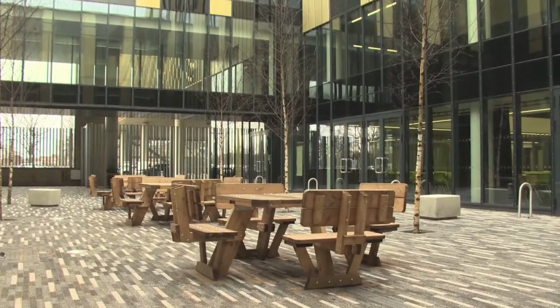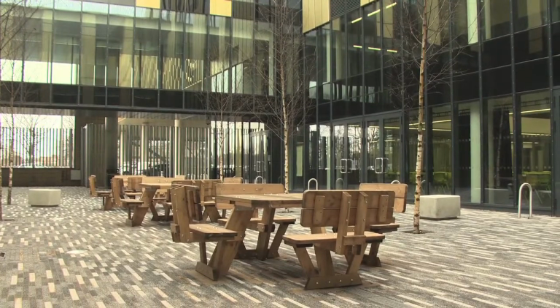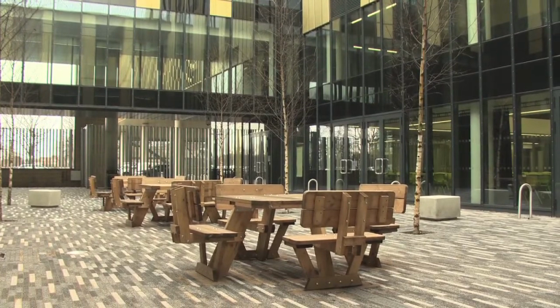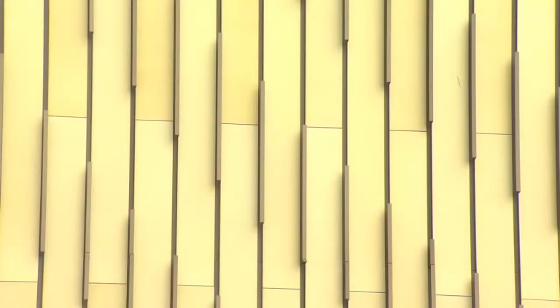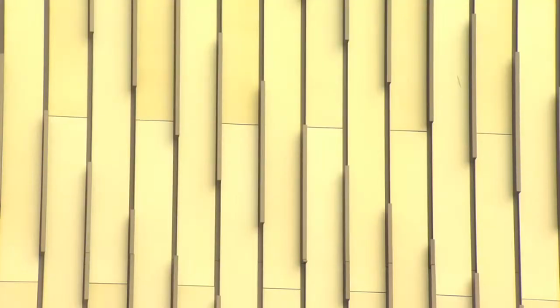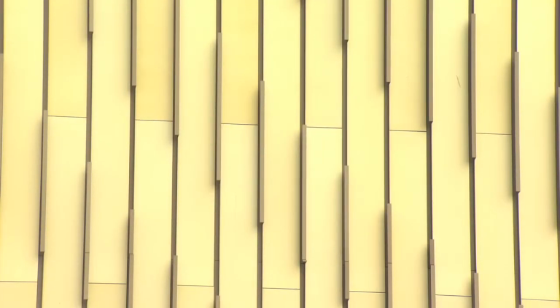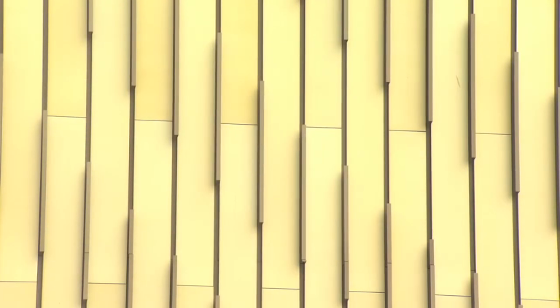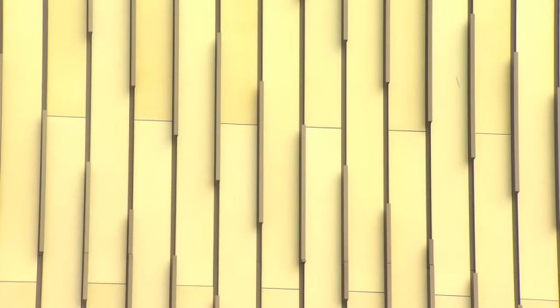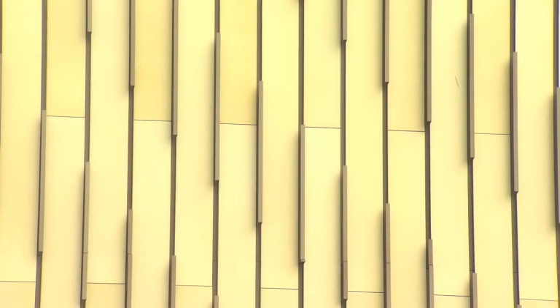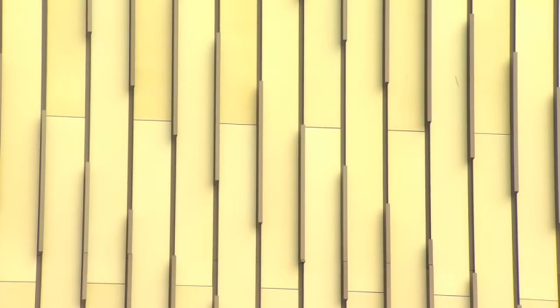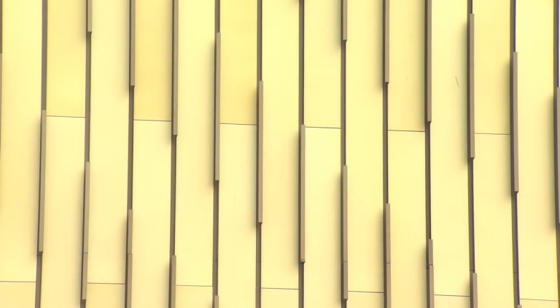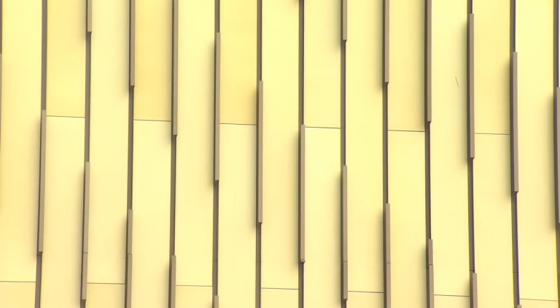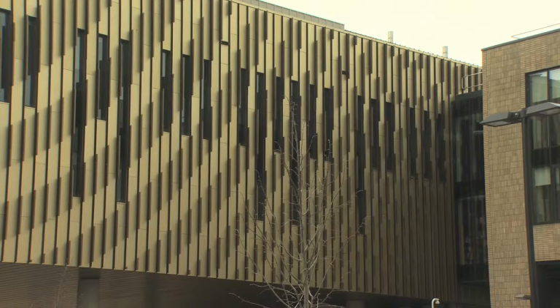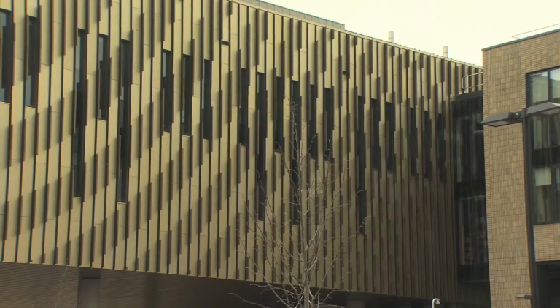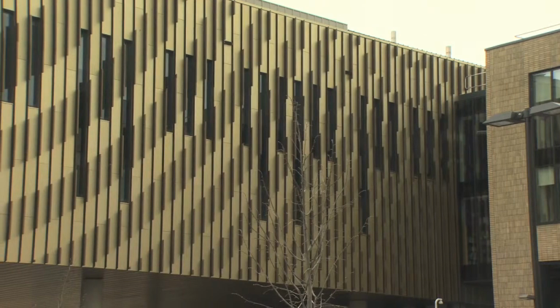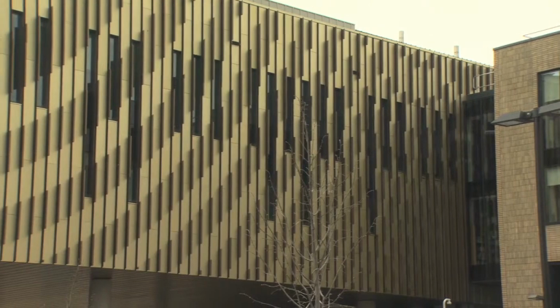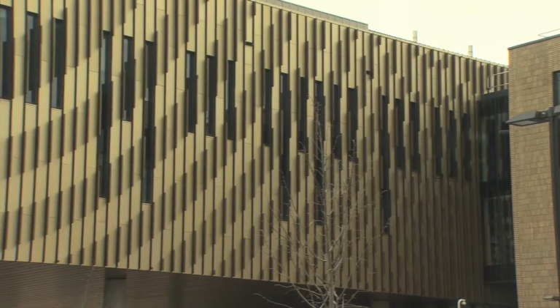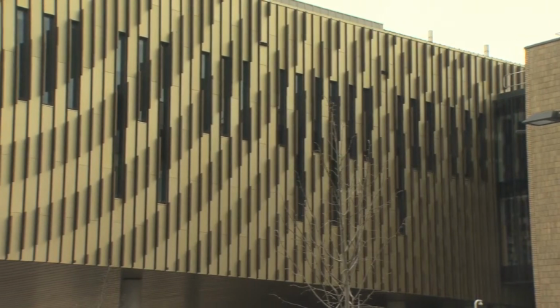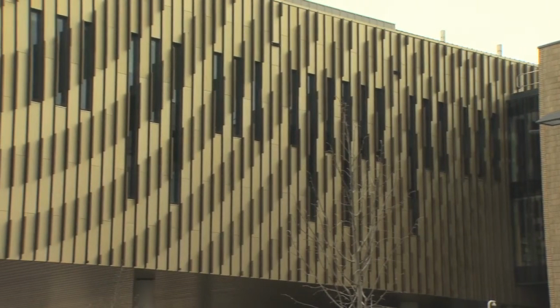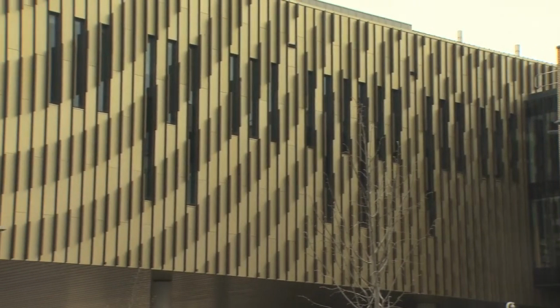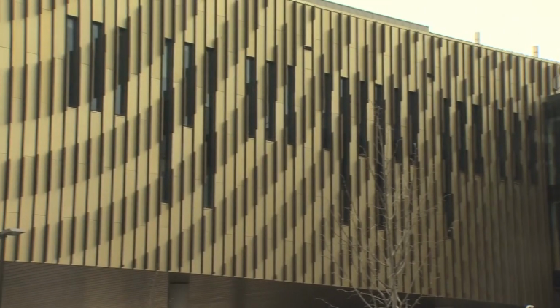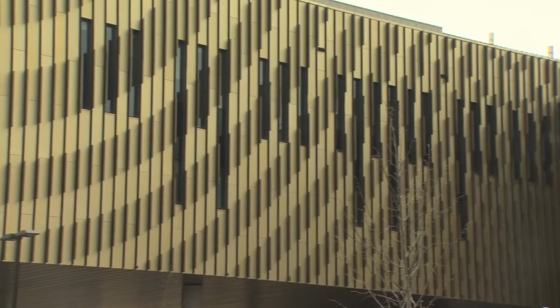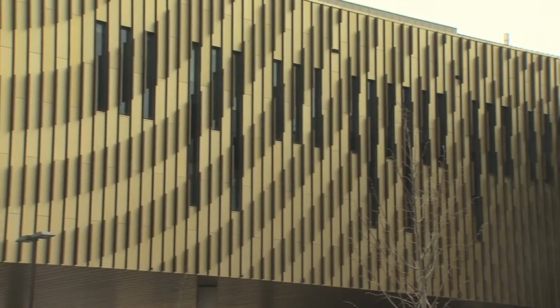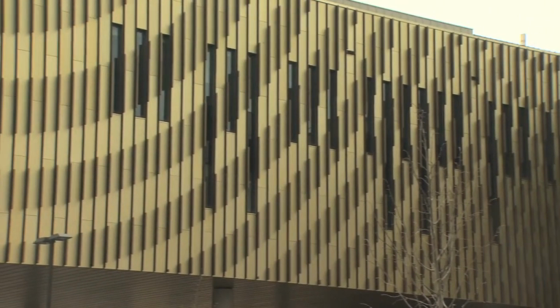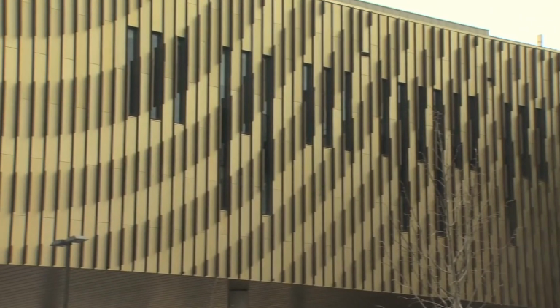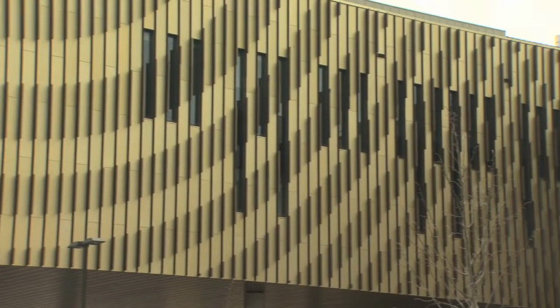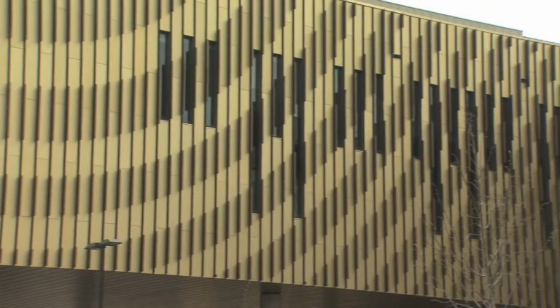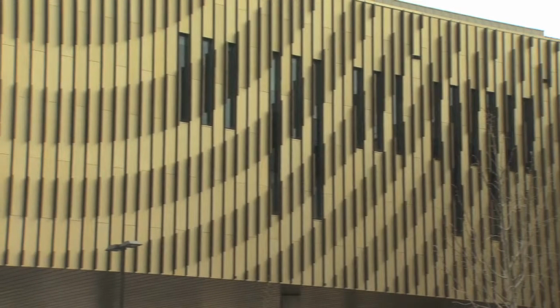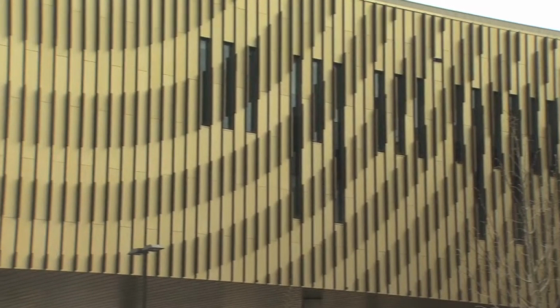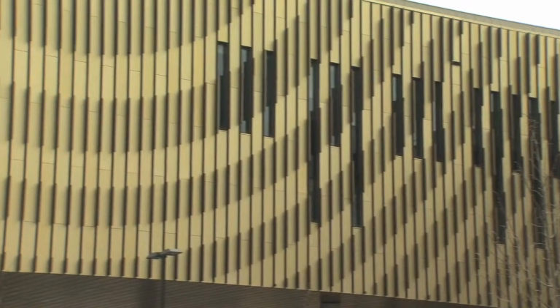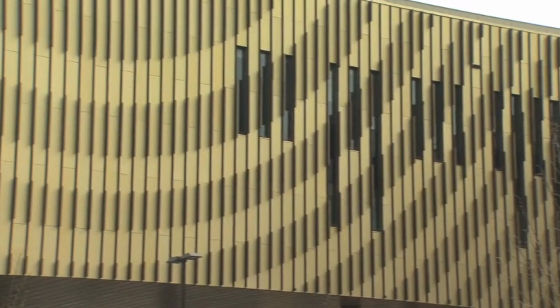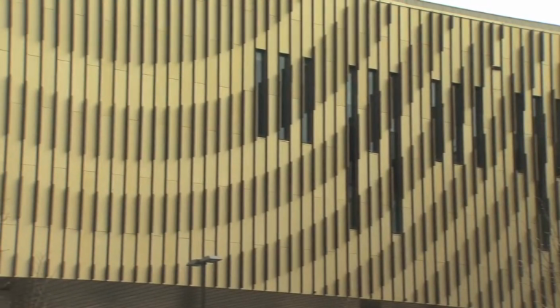On the façades of the sports hall, a series of vertical fins reveal Newton's rings from different viewpoints — it always appears somewhat different.